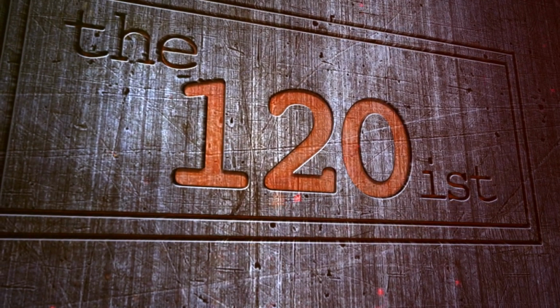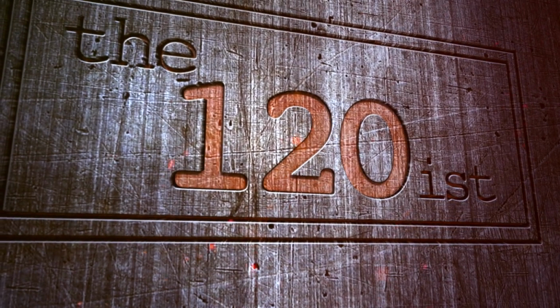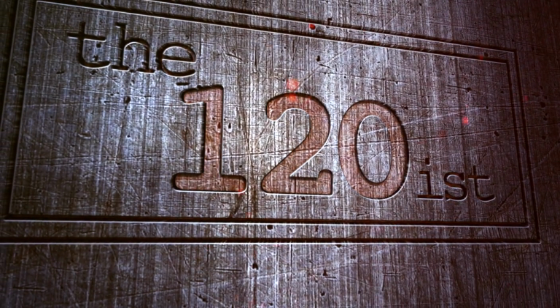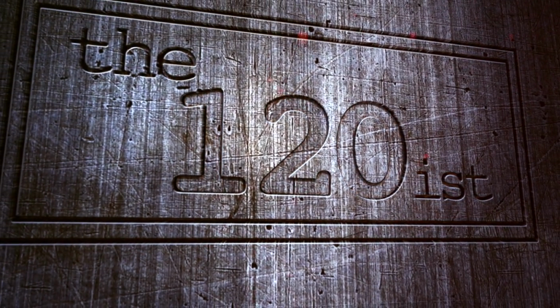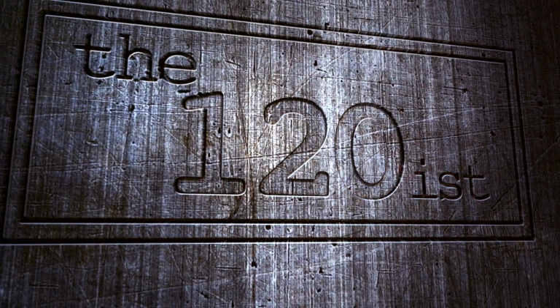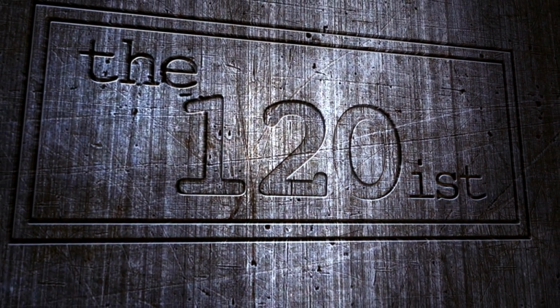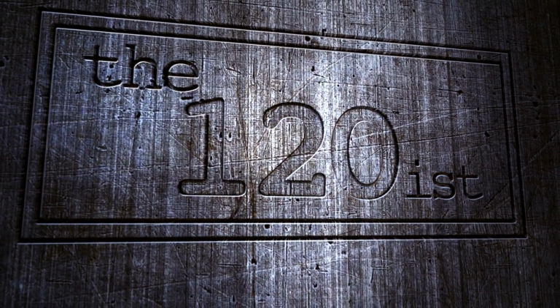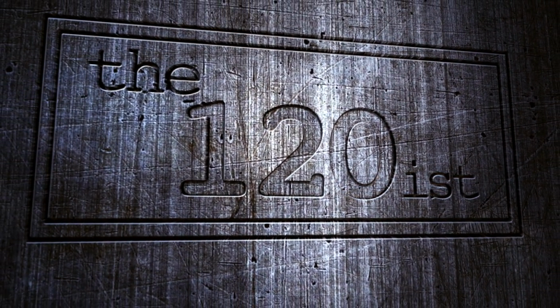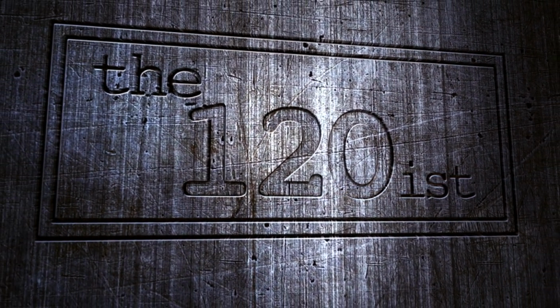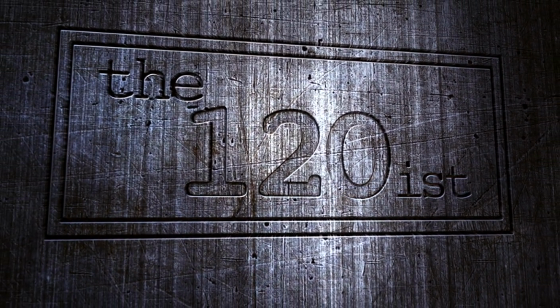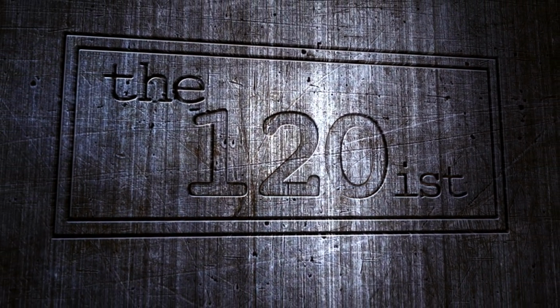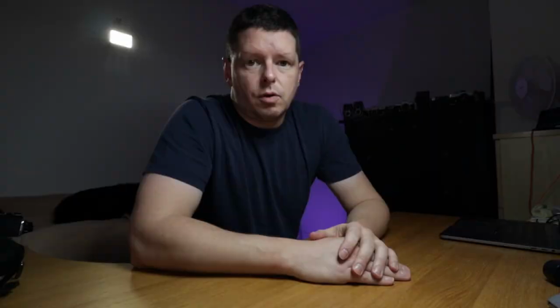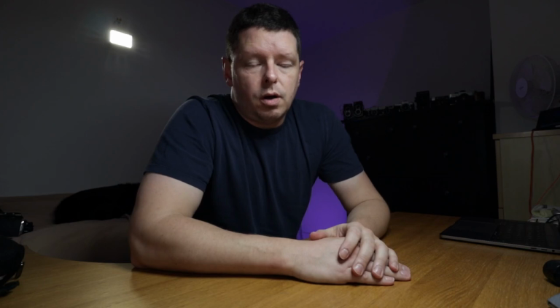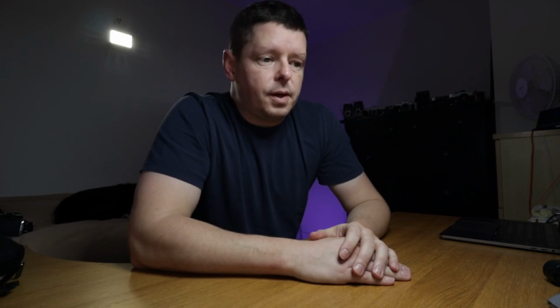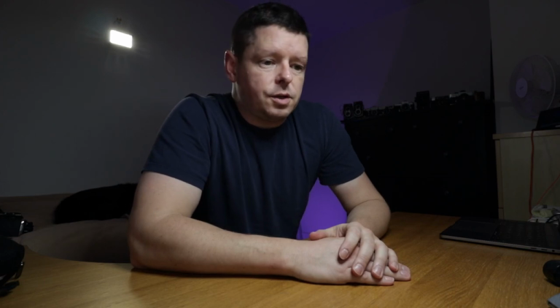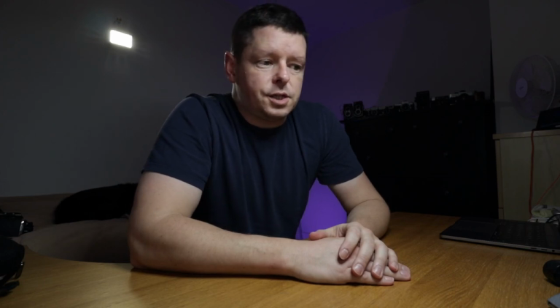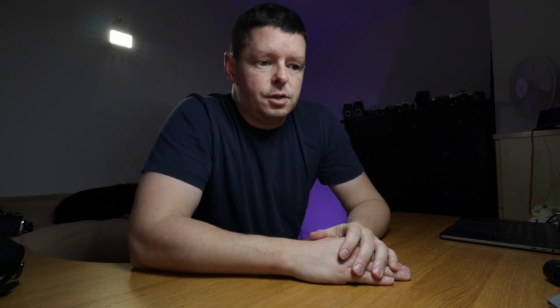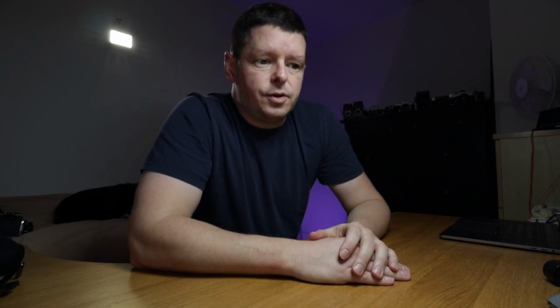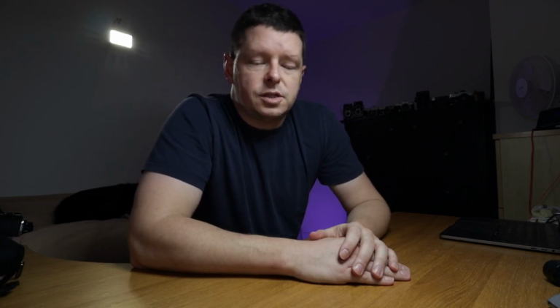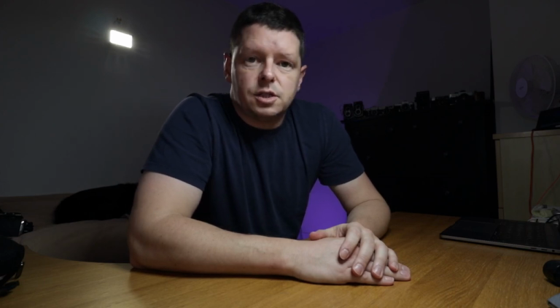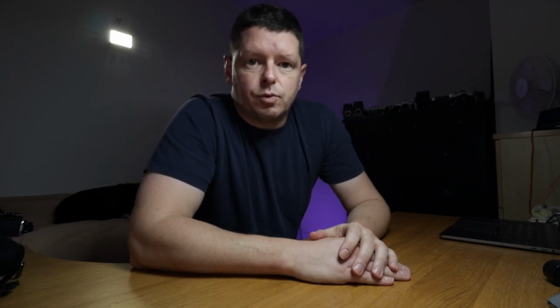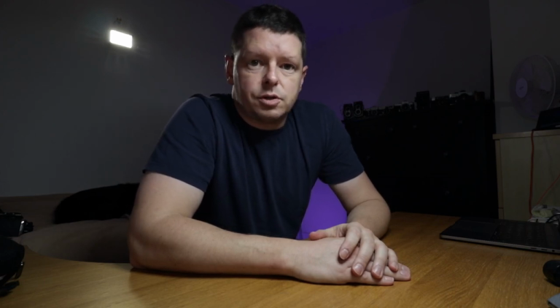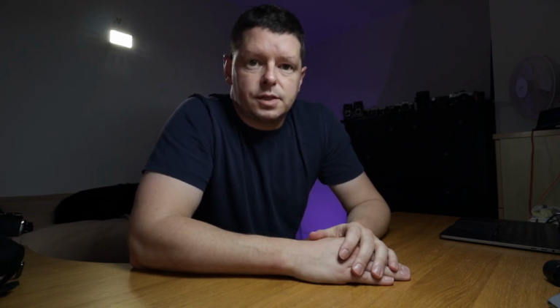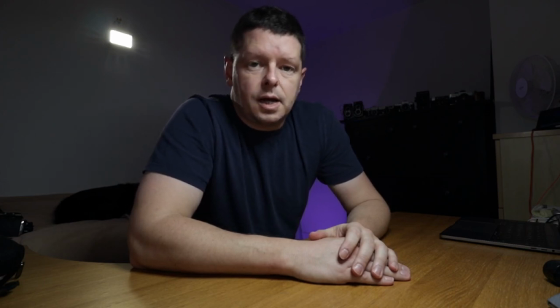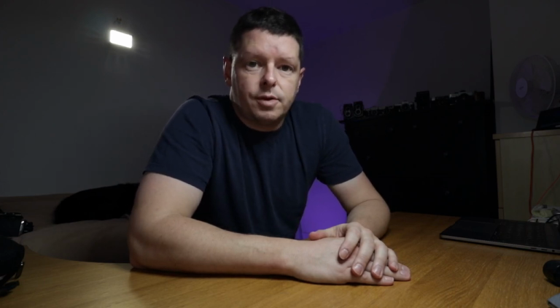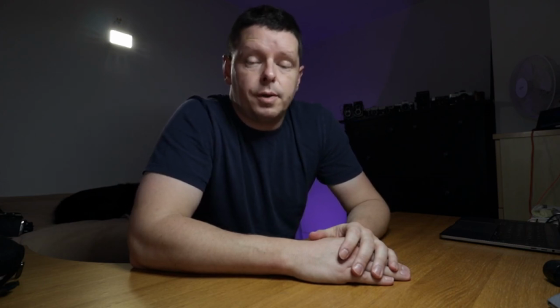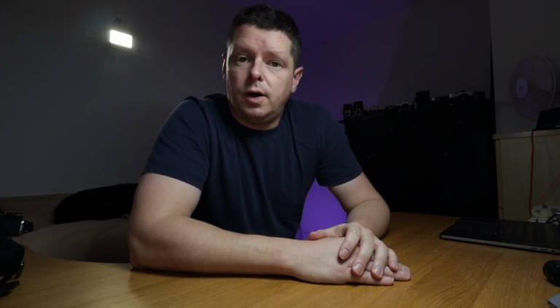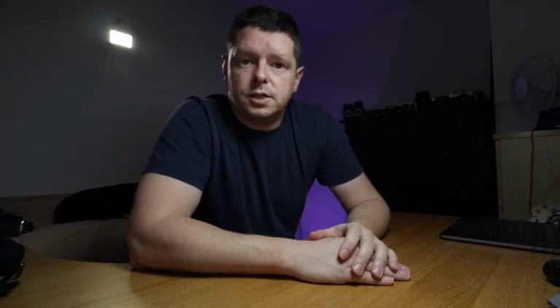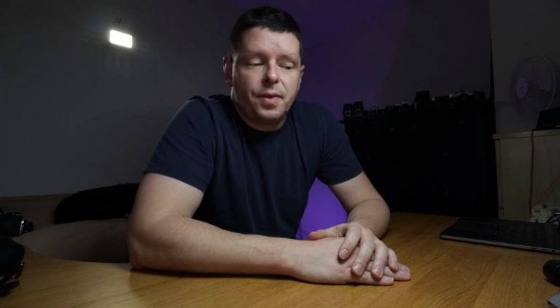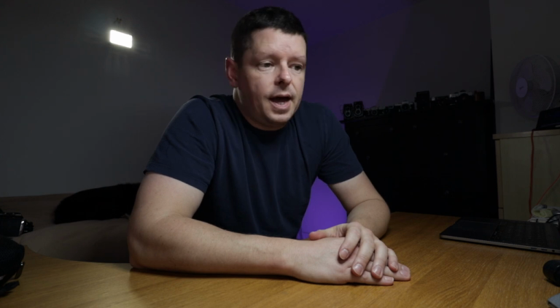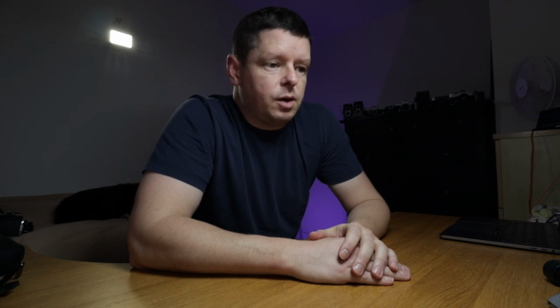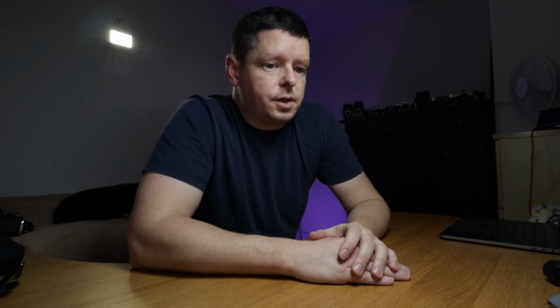Good morning, welcome back to the 120s. Those of you who've been watching the channel for a little while and paying close attention will have noticed that just before Christmas everything went a bit quiet.